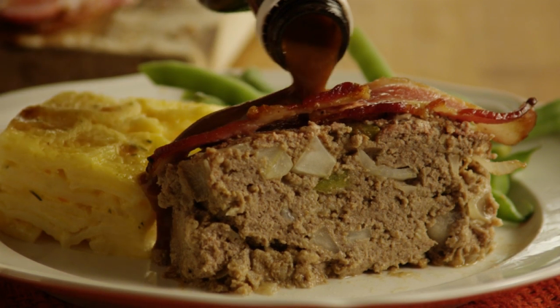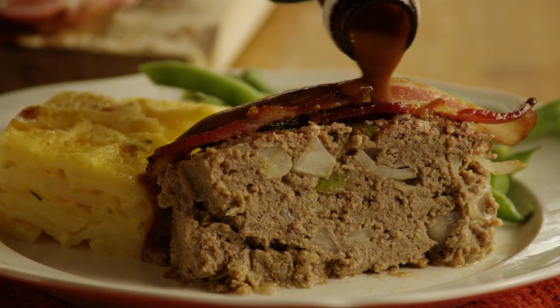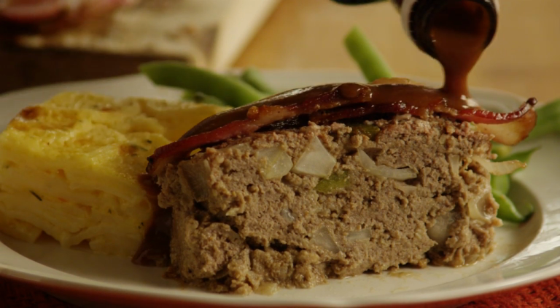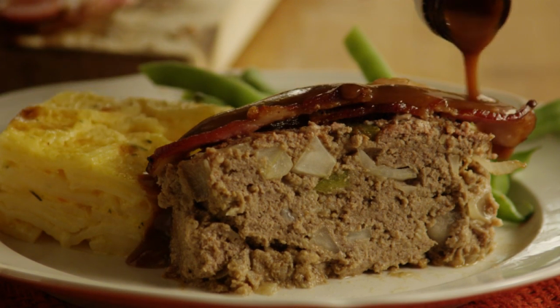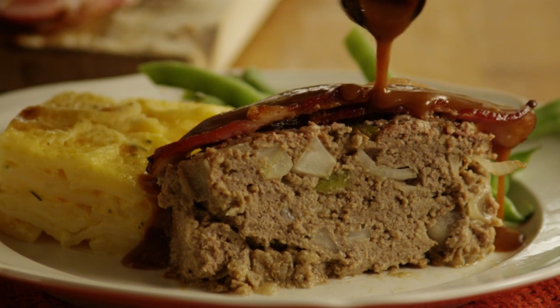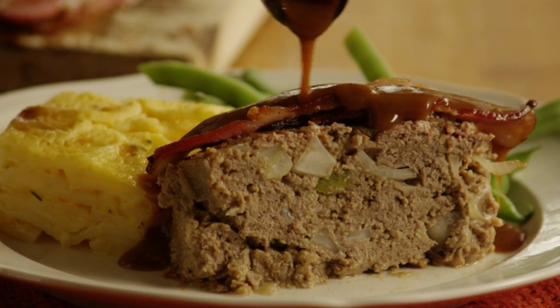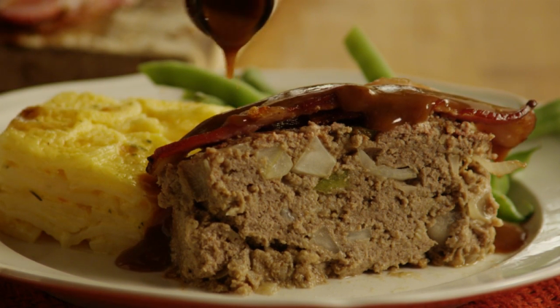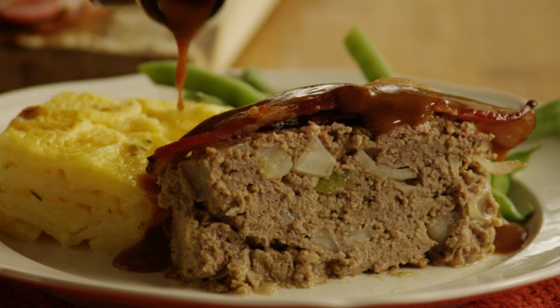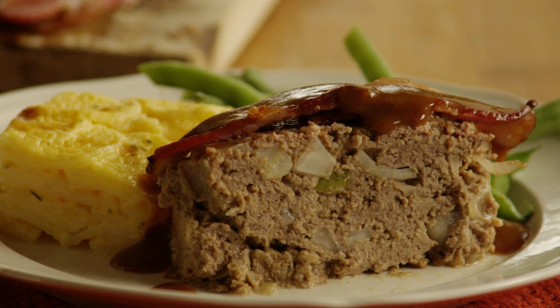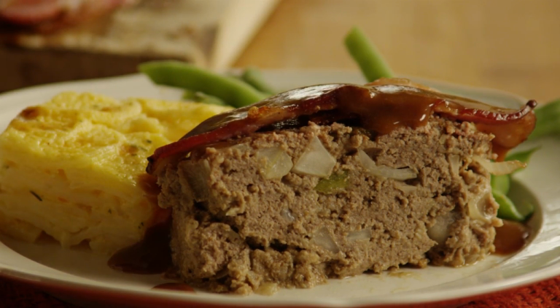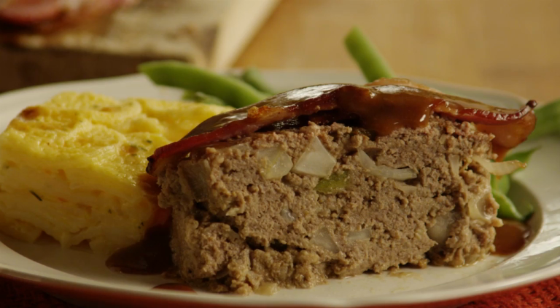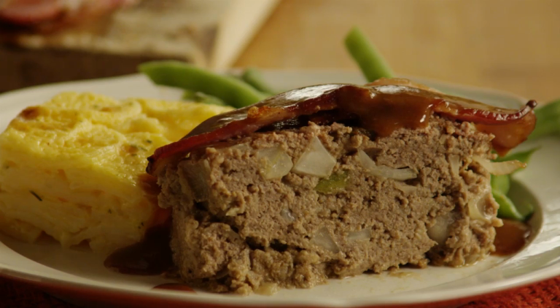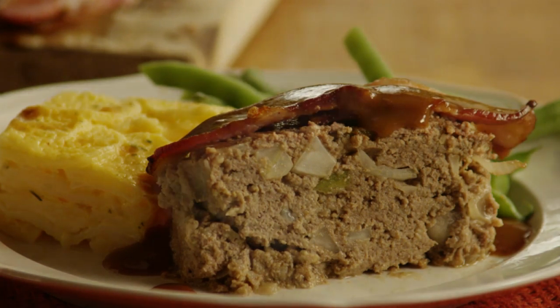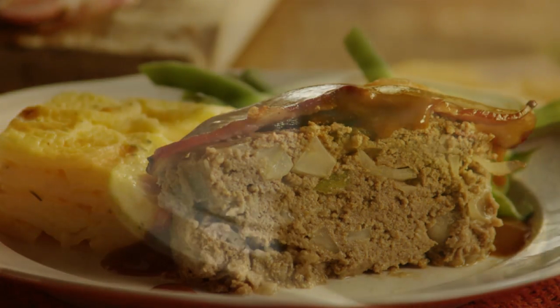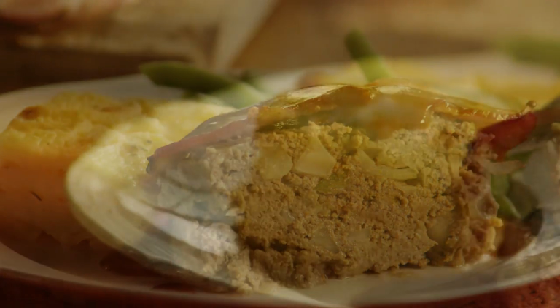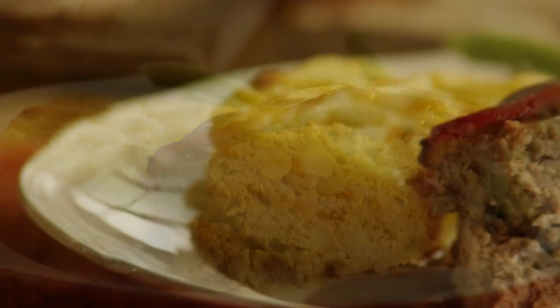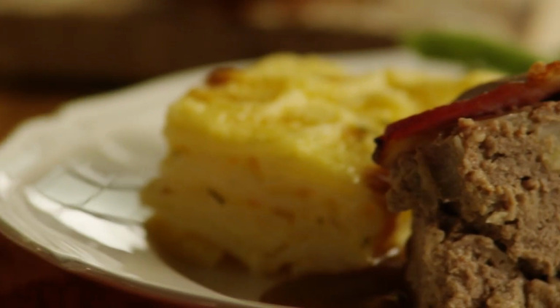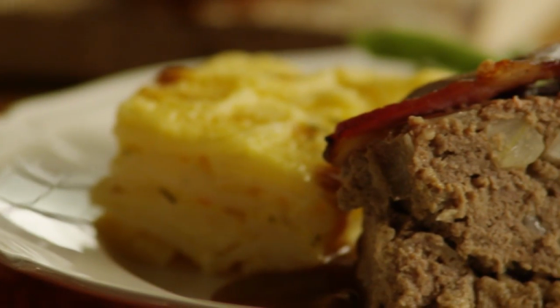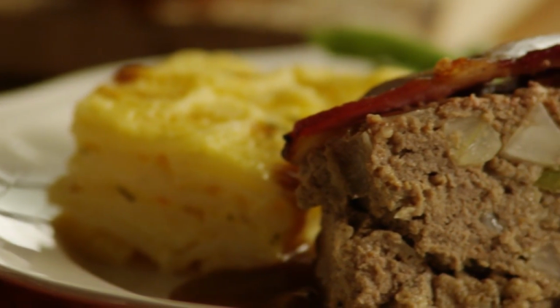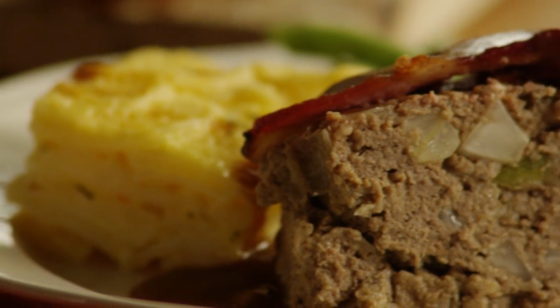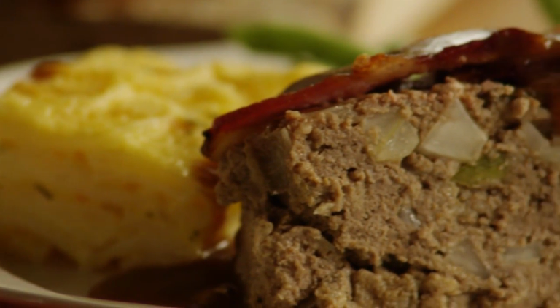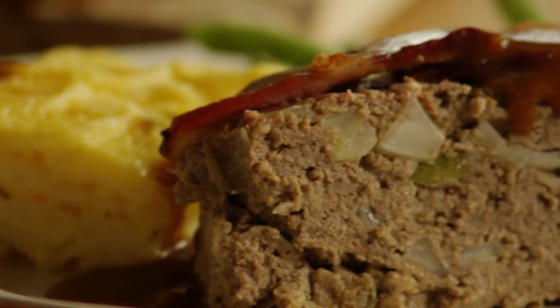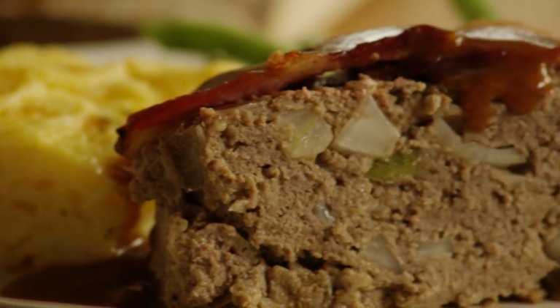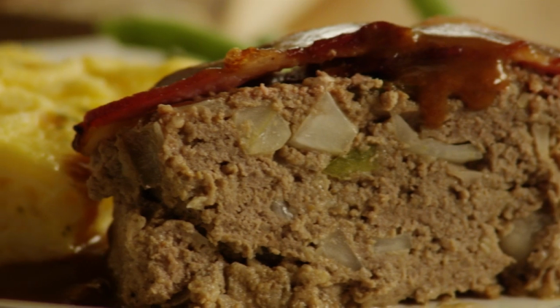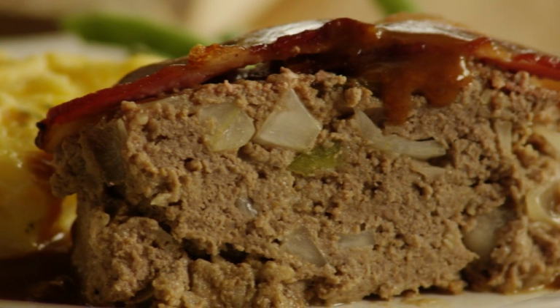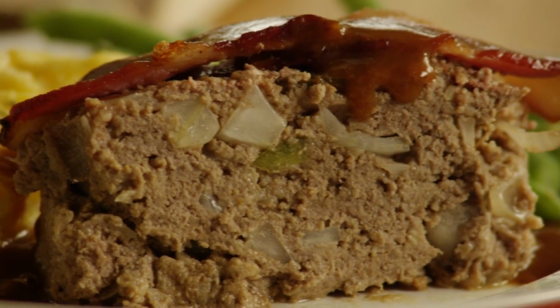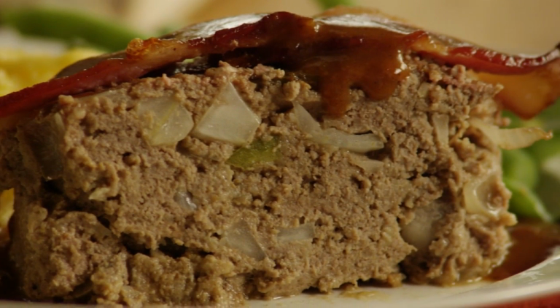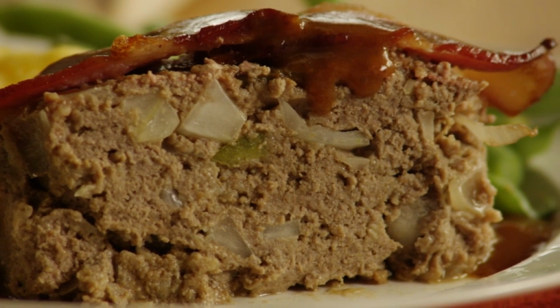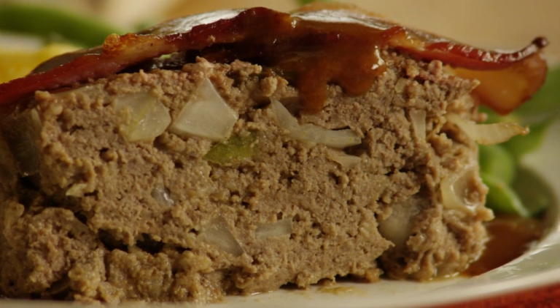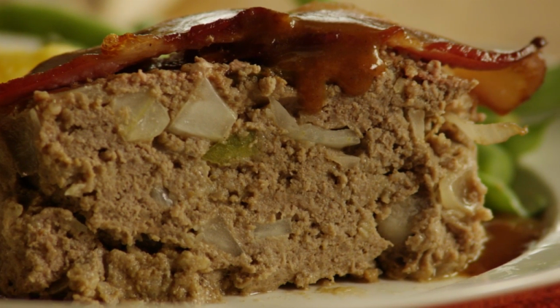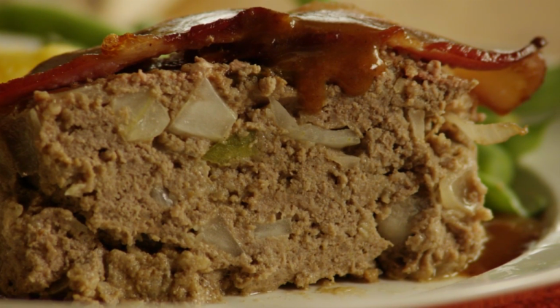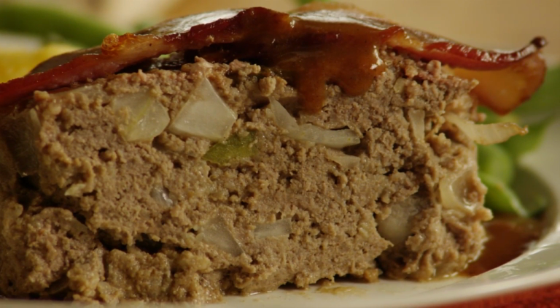An All Recipes member named Sarah Jo says this is the meatloaf she was raised on, and it makes great meatloaf sandwiches — total comfort food. Another member notes that it freezes well; just slice it before freezing for easier reheating.